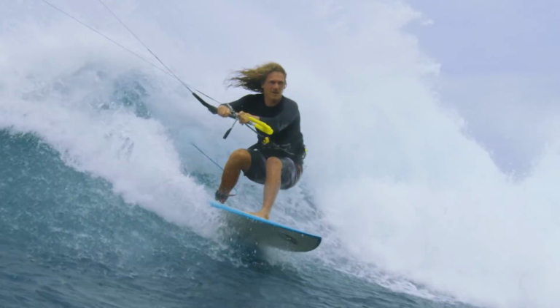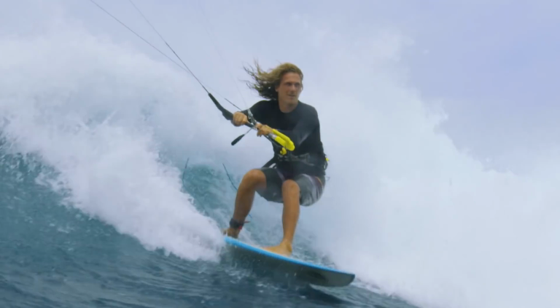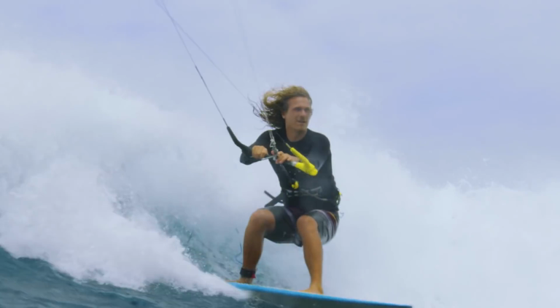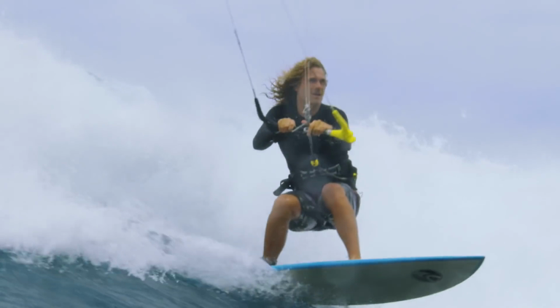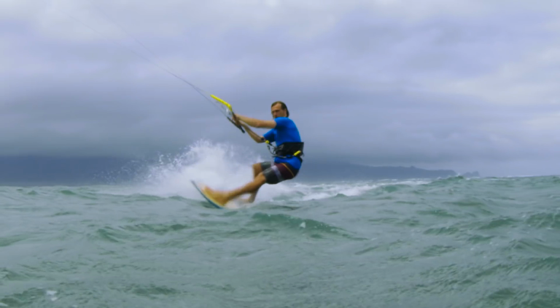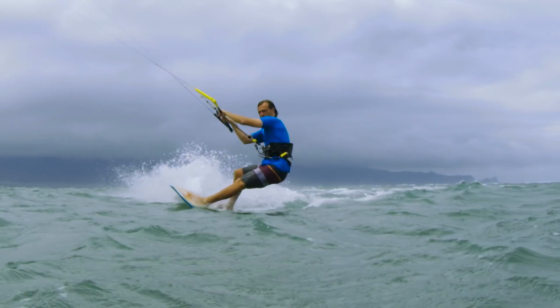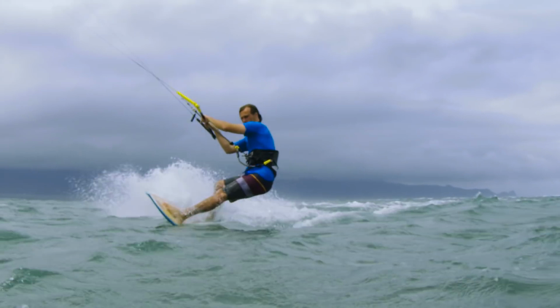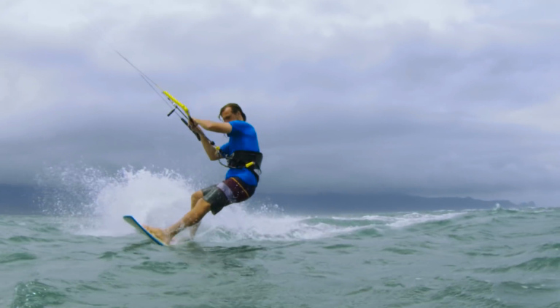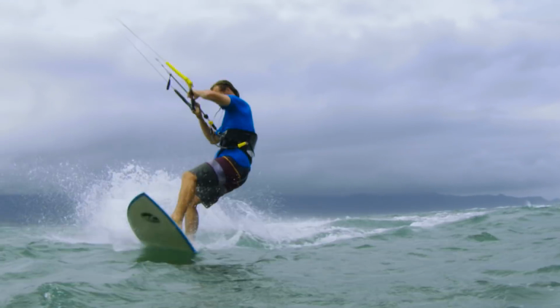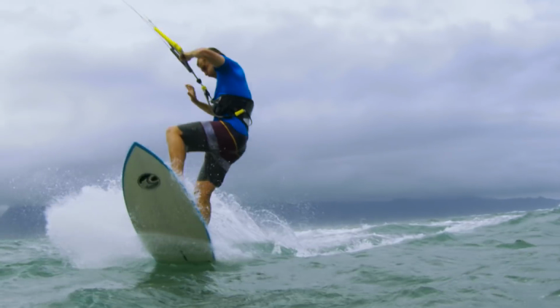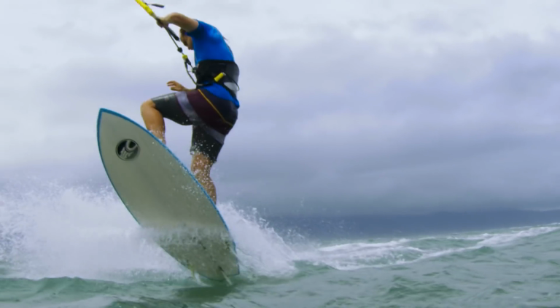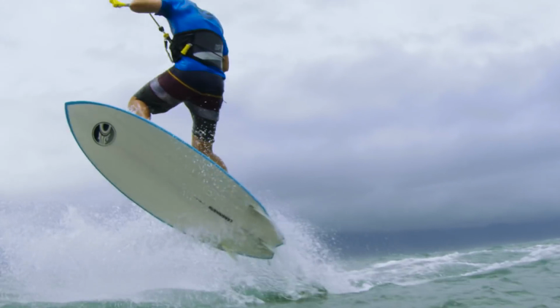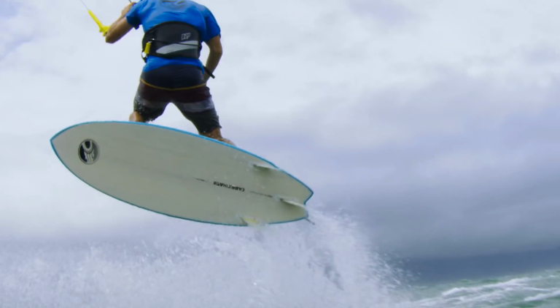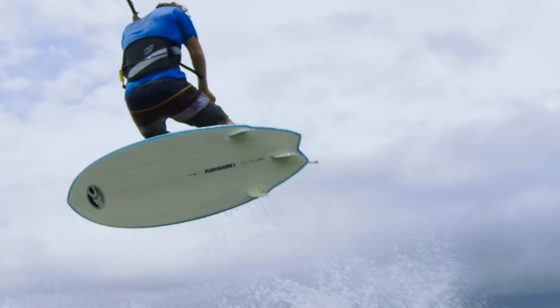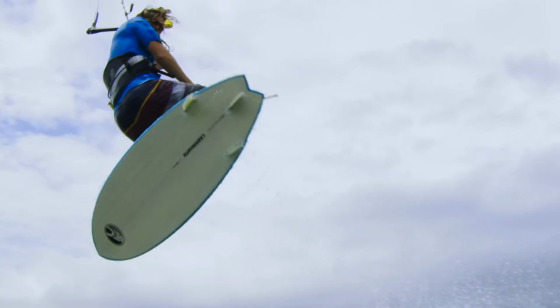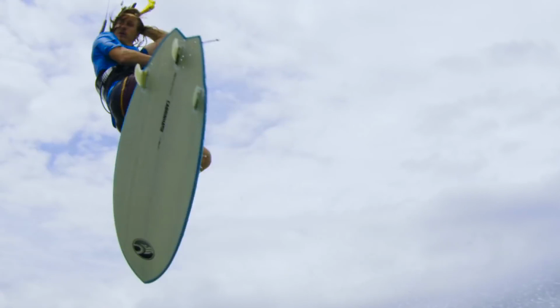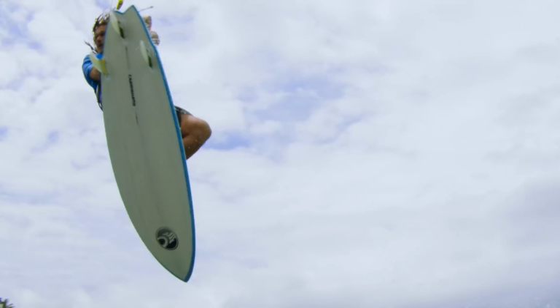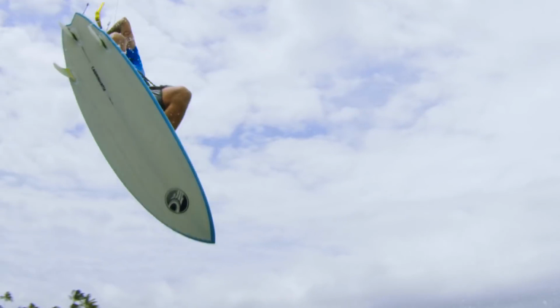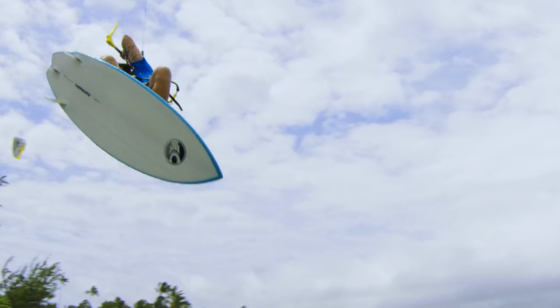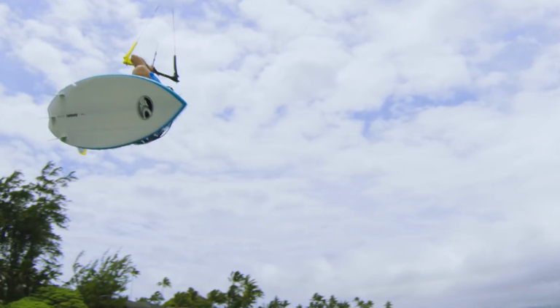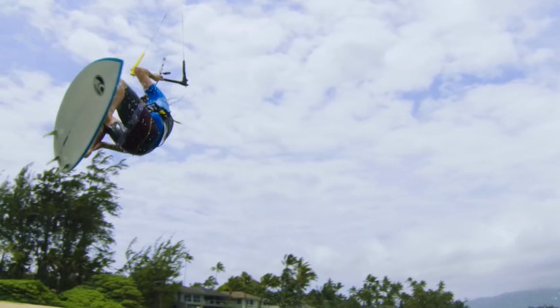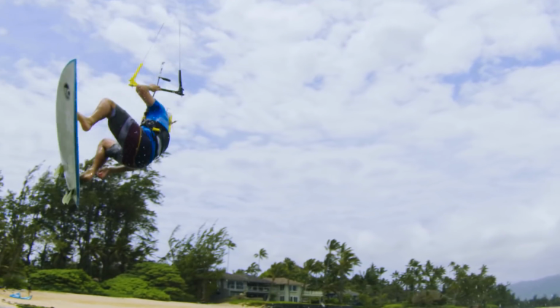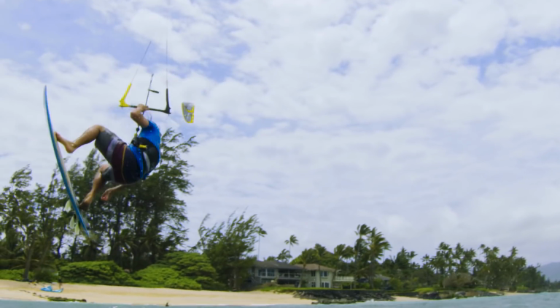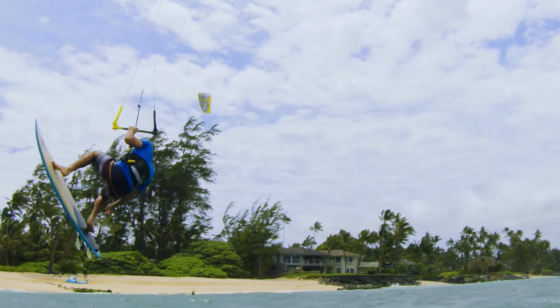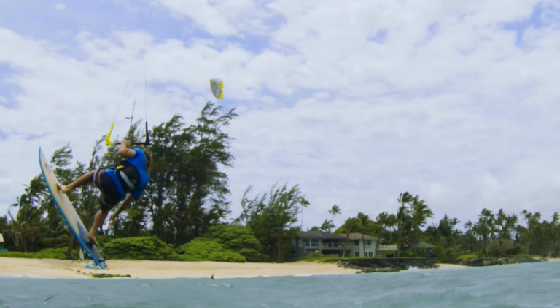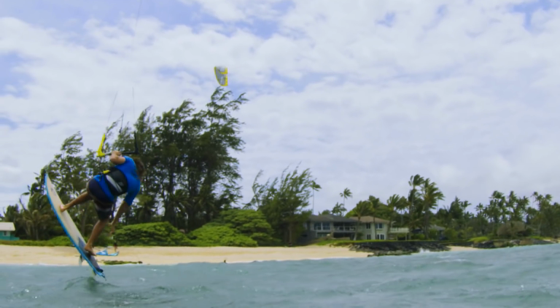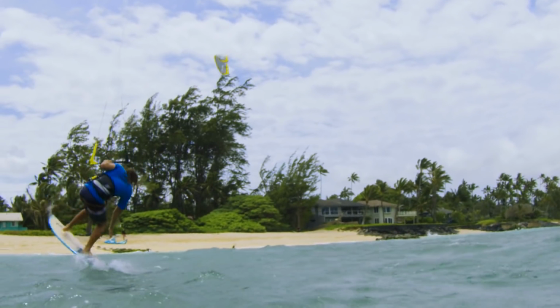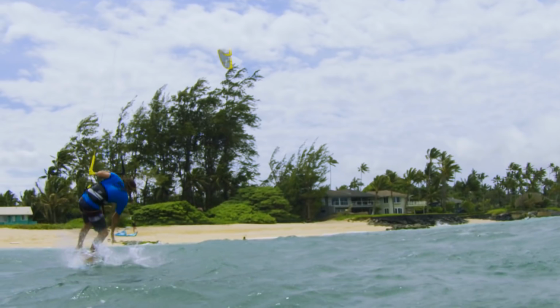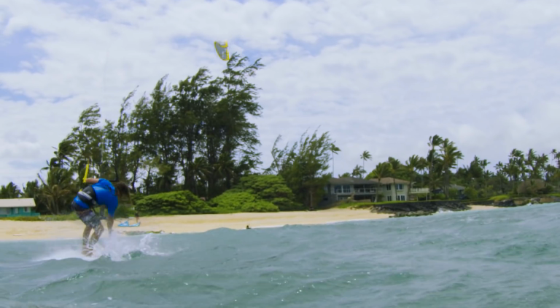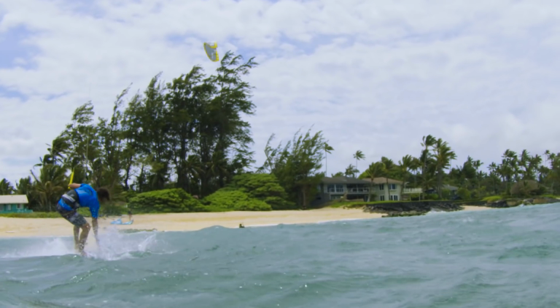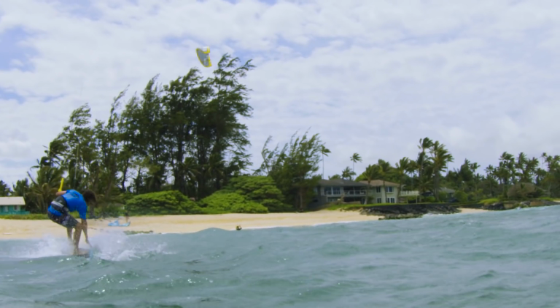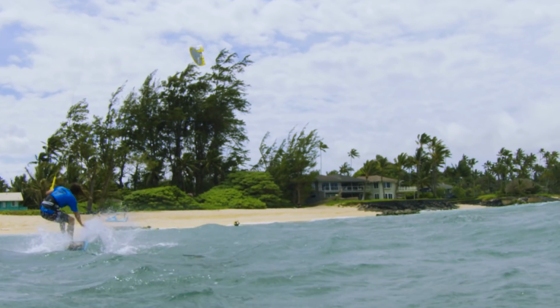When it comes to the air game, the Spade will fly with the best of them. This proven model has seen the podium many times in the big air and strapless freestyle world tour events.